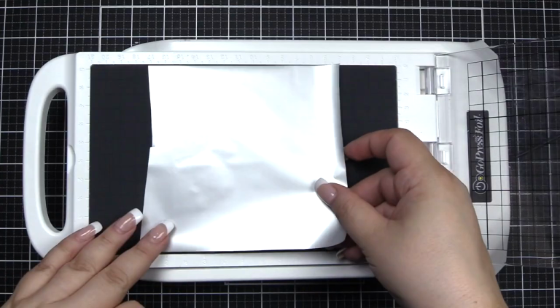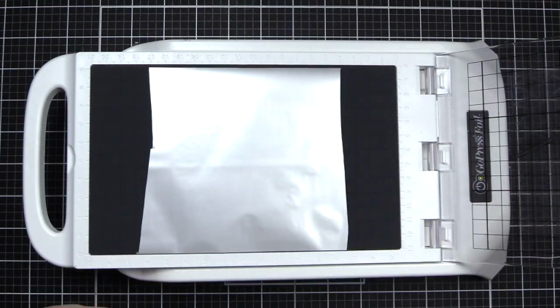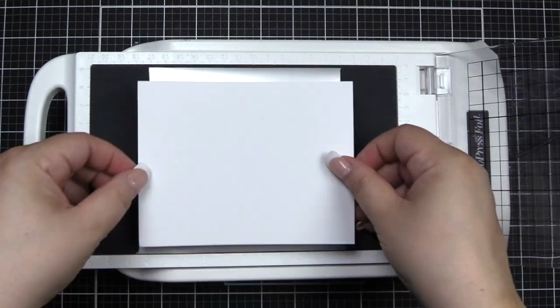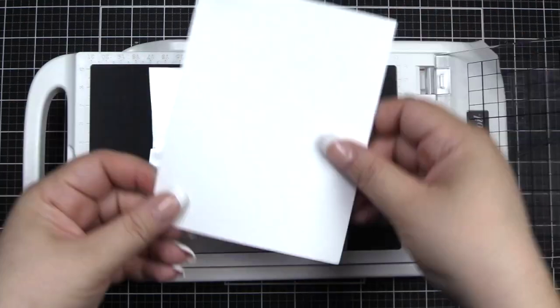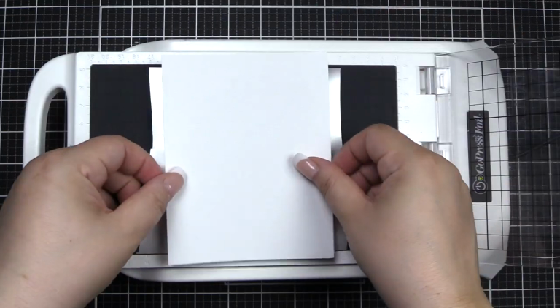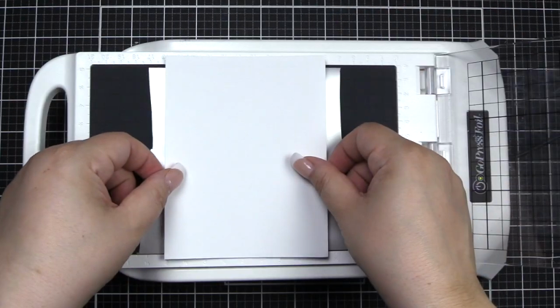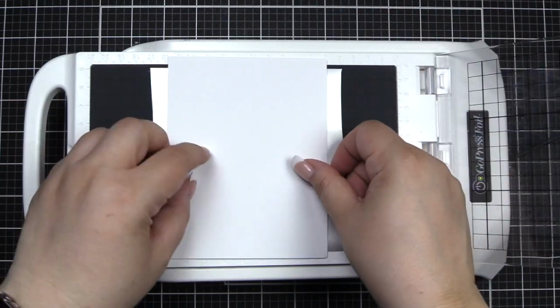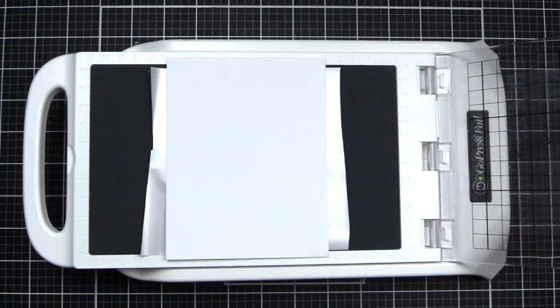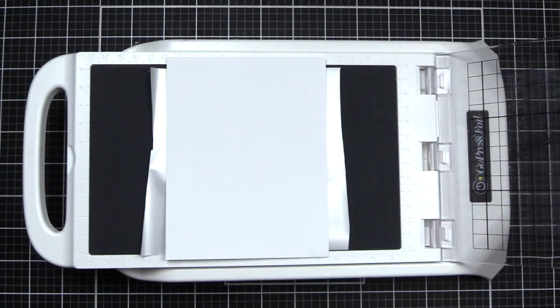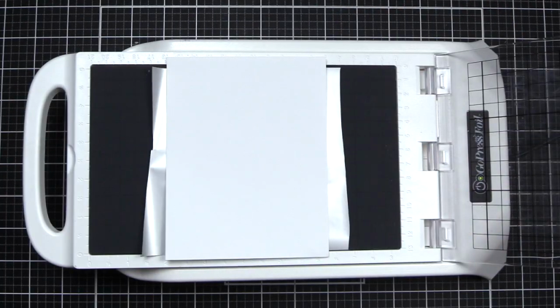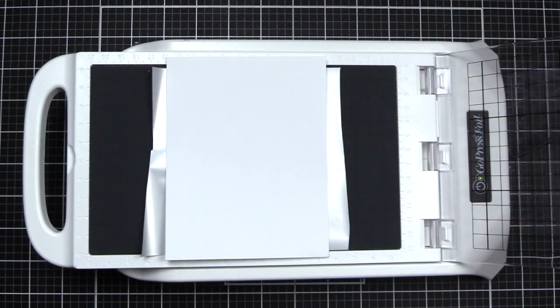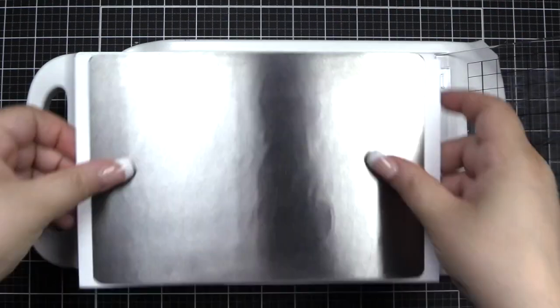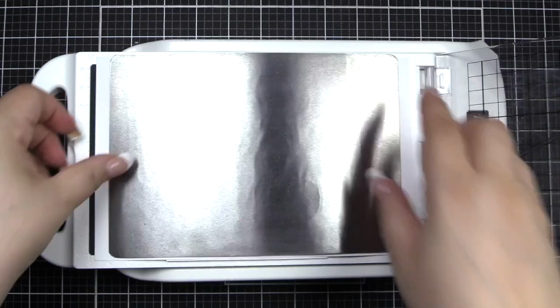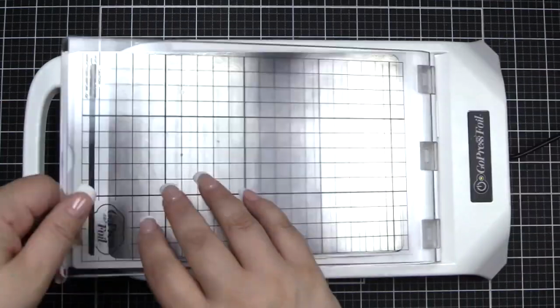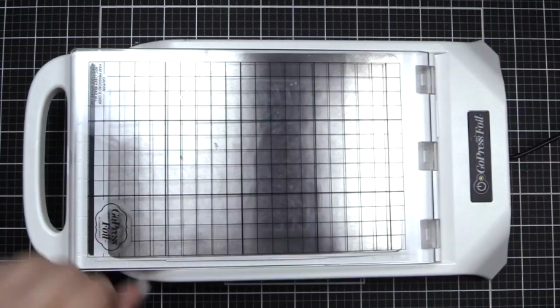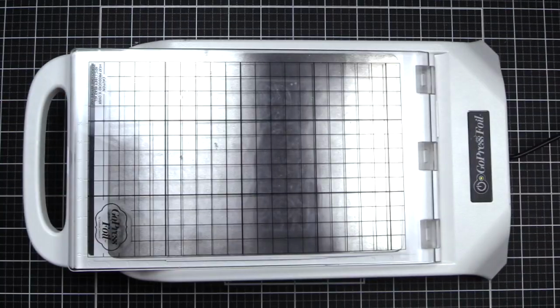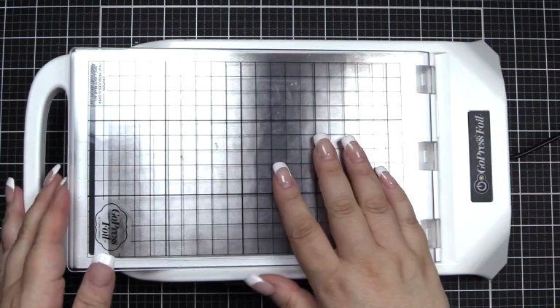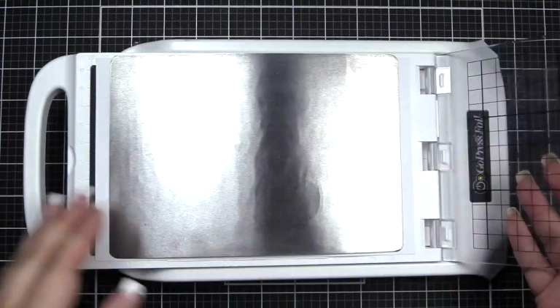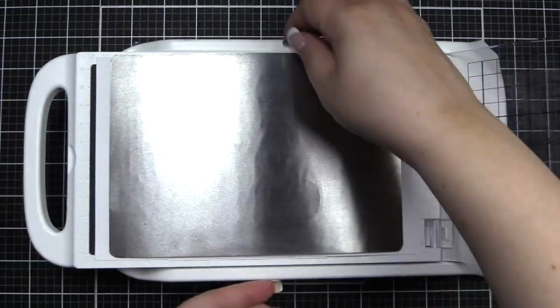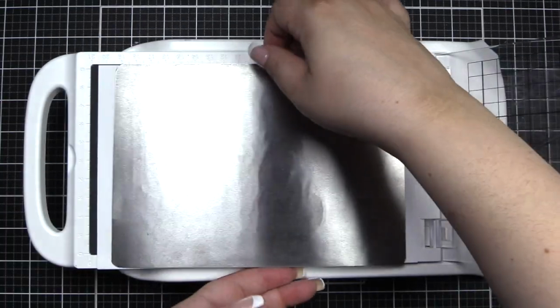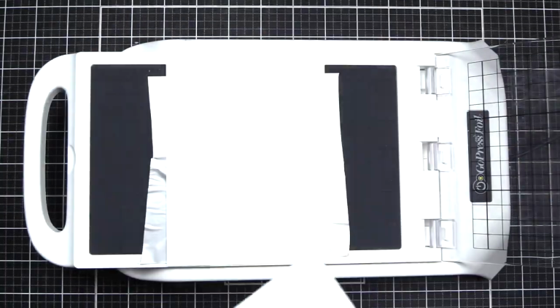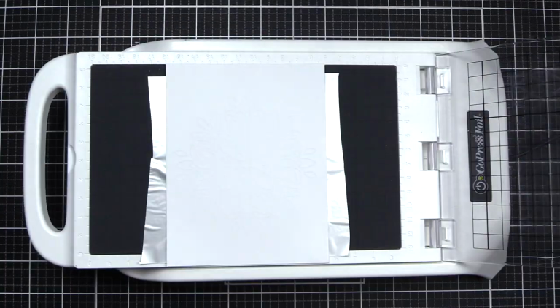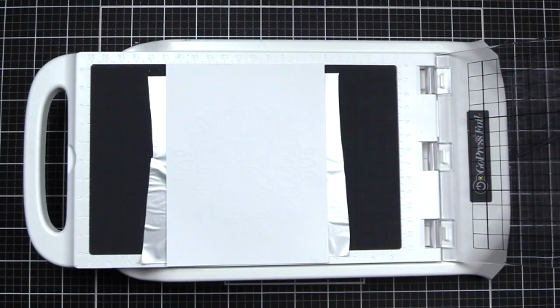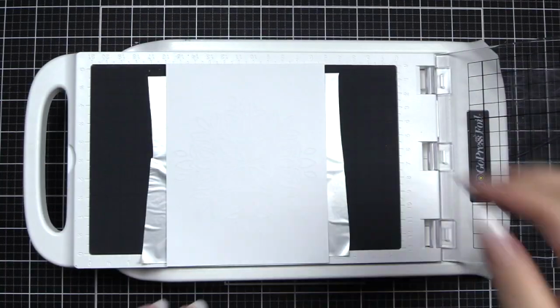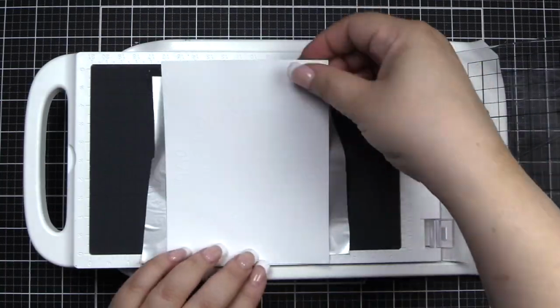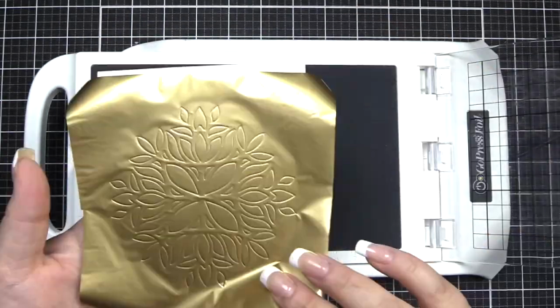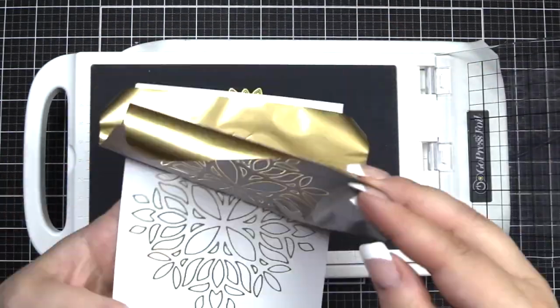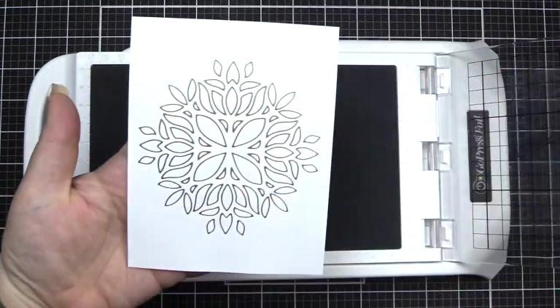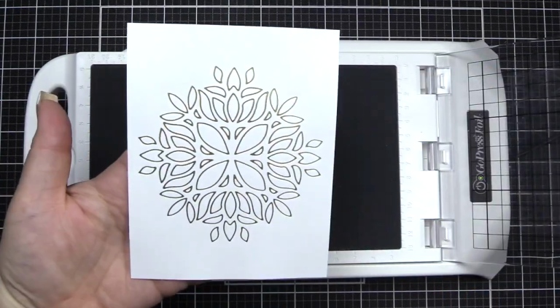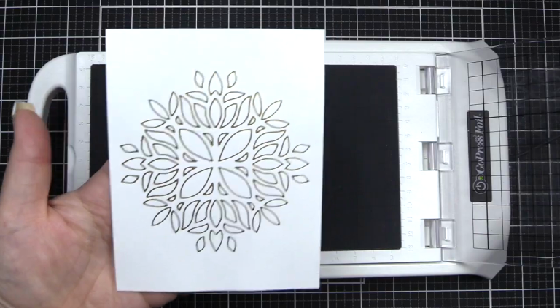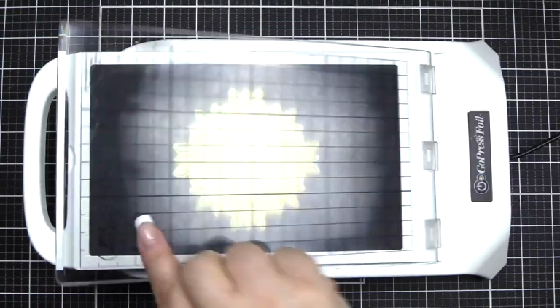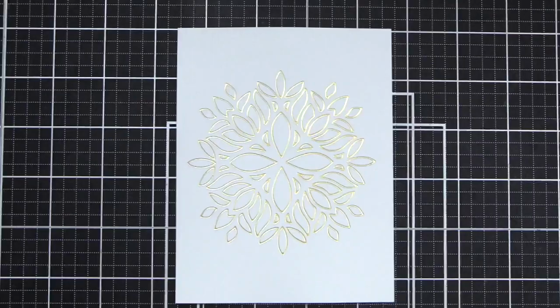We have our hot foil plate in our machine with Brush Gold Hot Foil Roll. I'll run that through my machine, peel back the foil, and reveal the image.